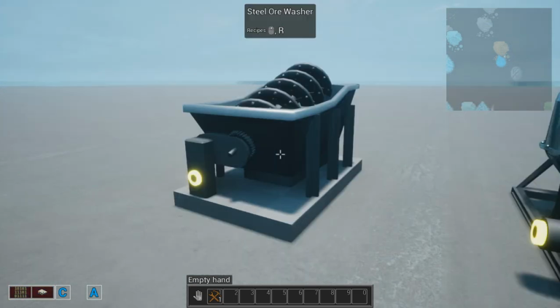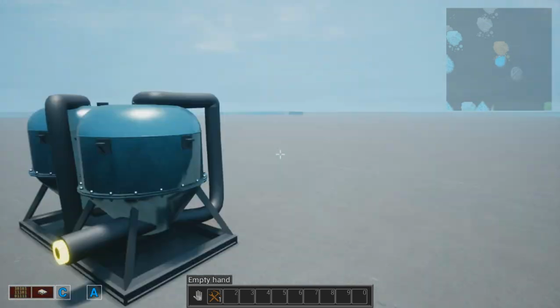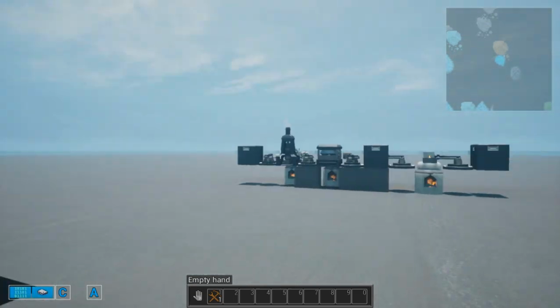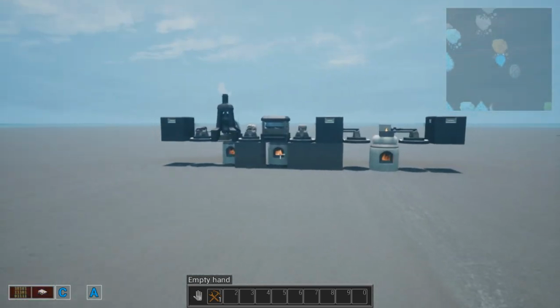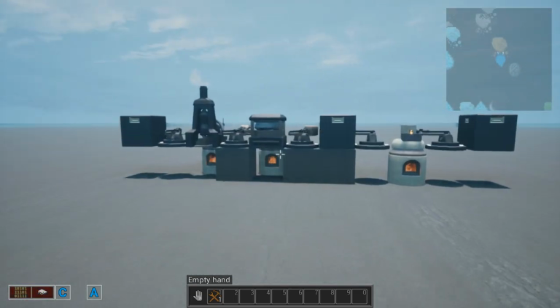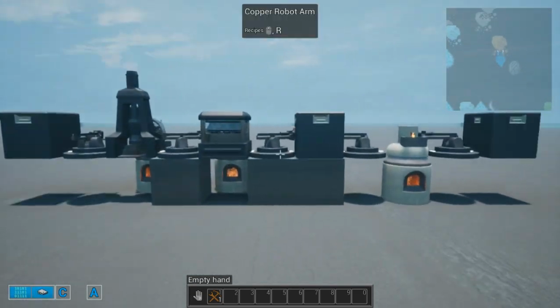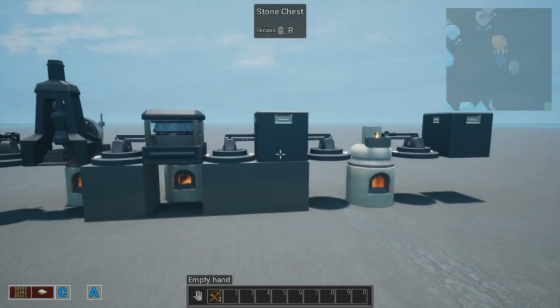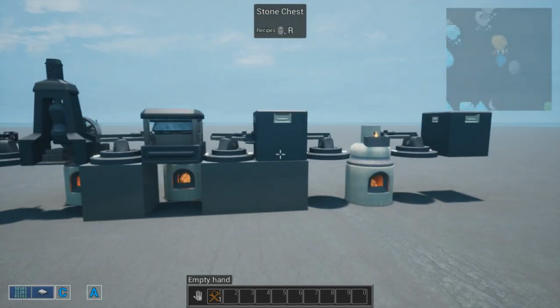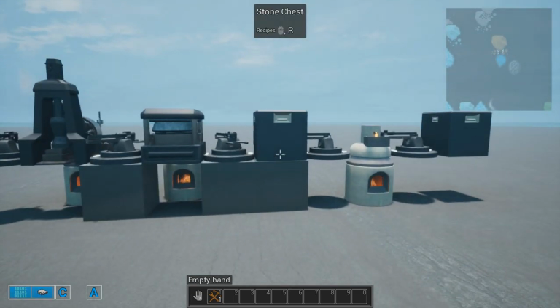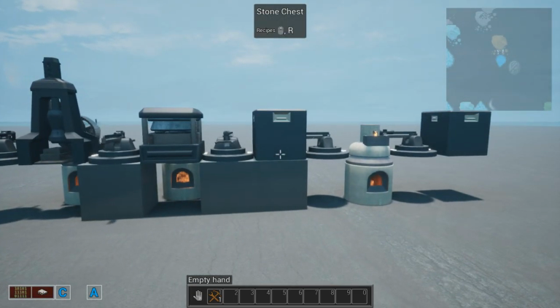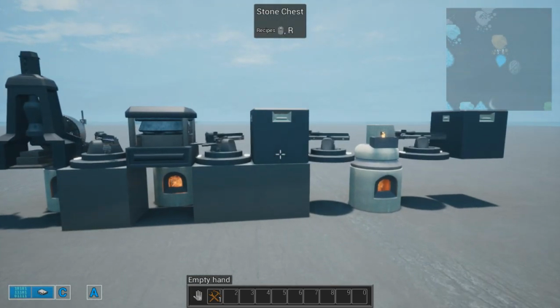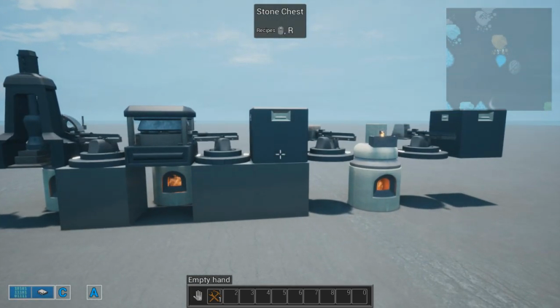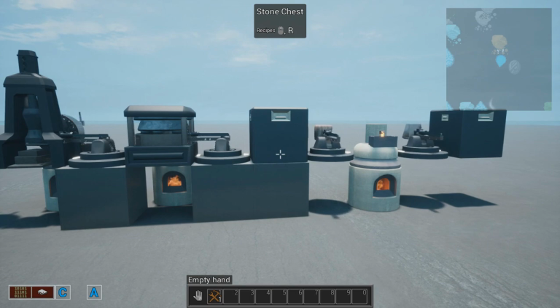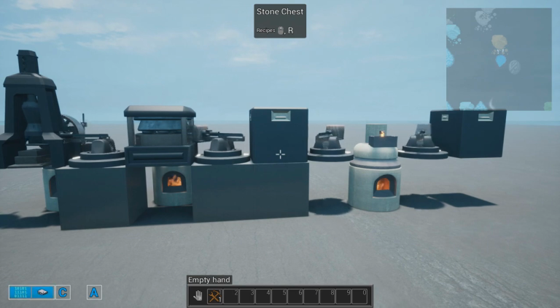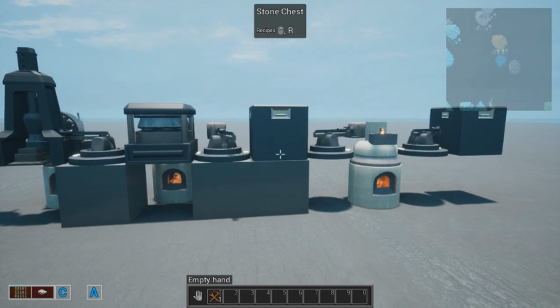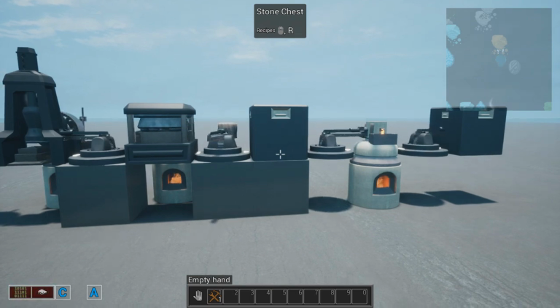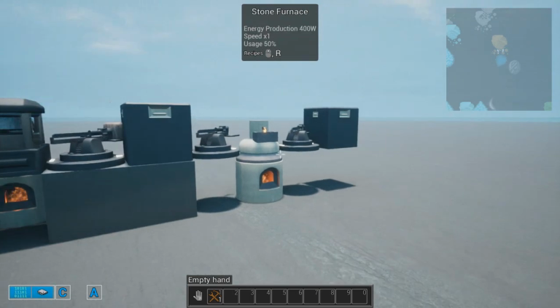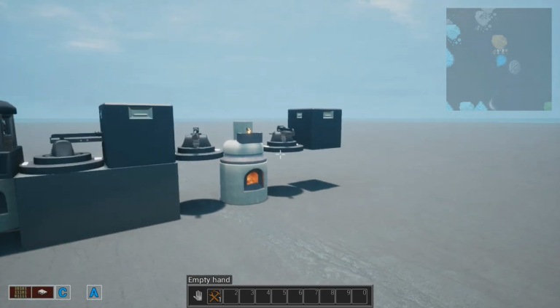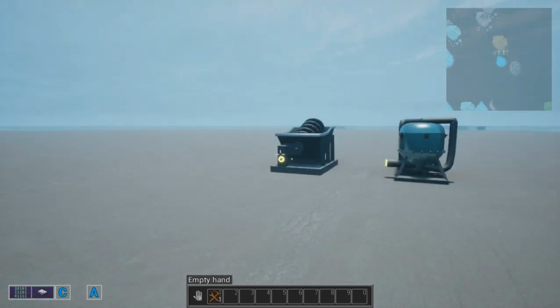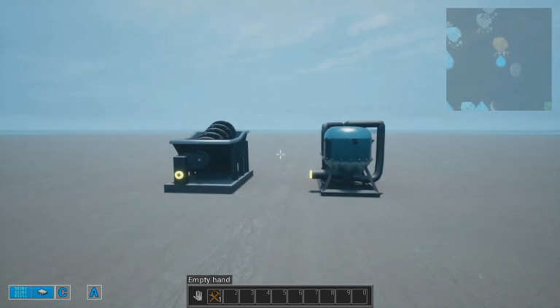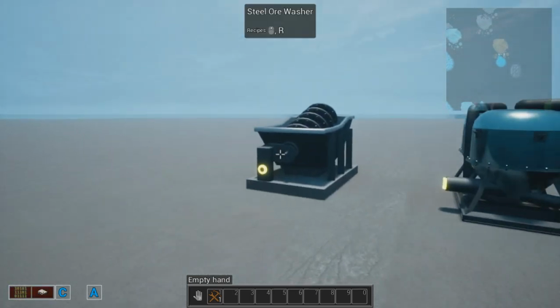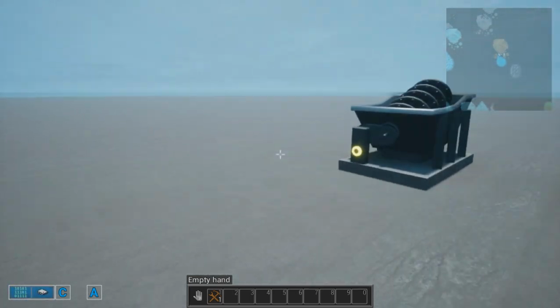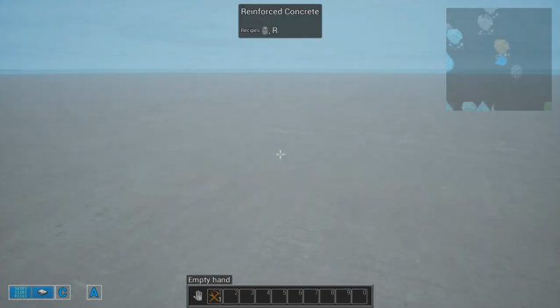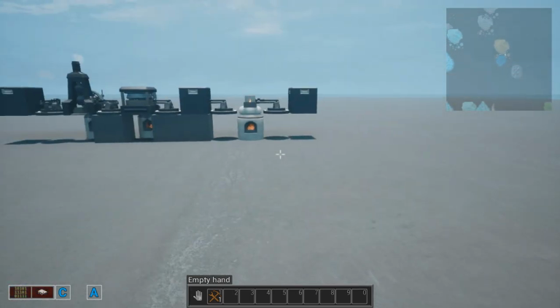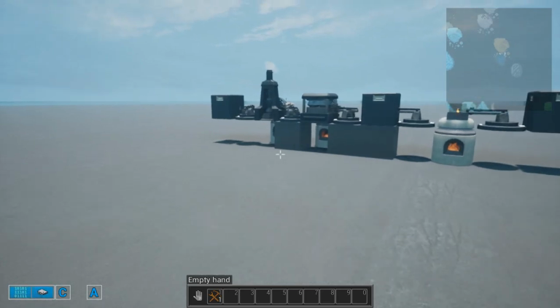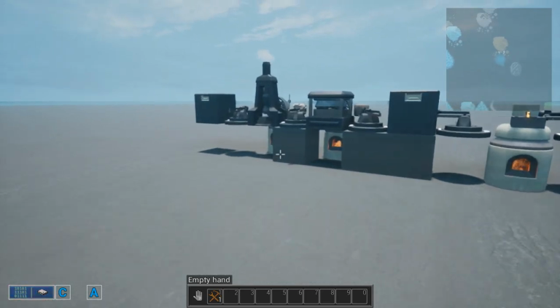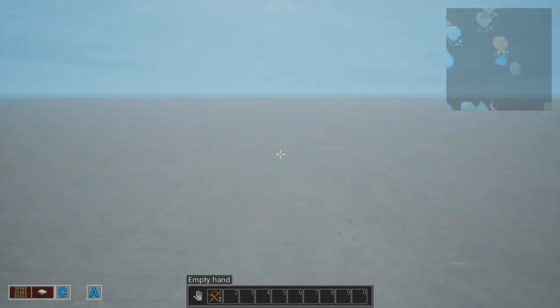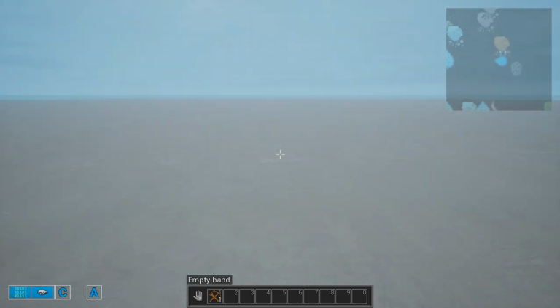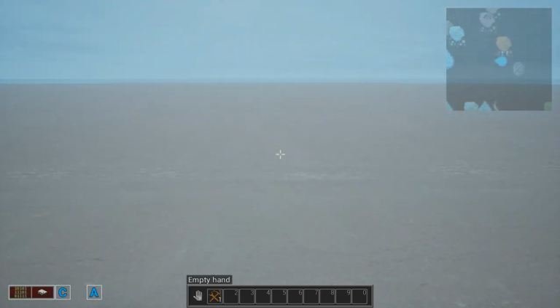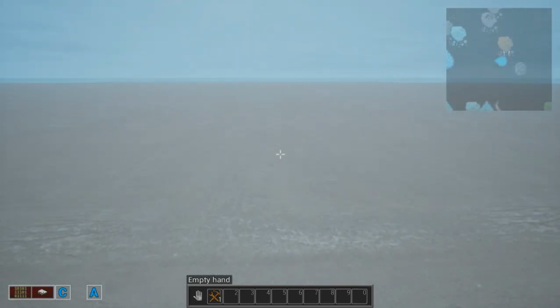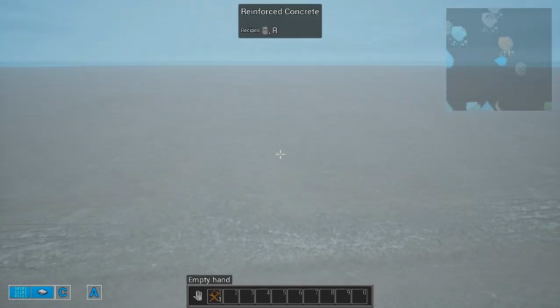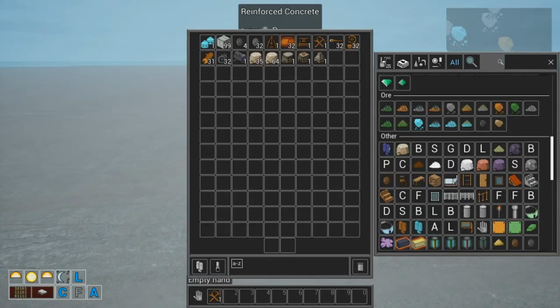Those are not required. This basic setup here is more than enough to give you copper, iron, and basically aluminum if you want, to make the most compact design possible.